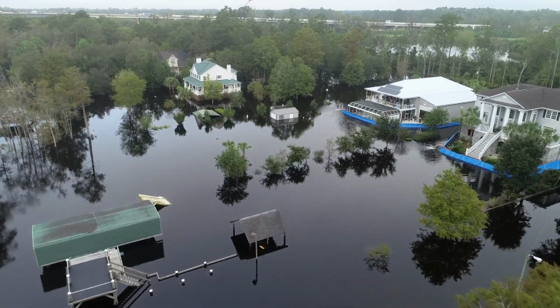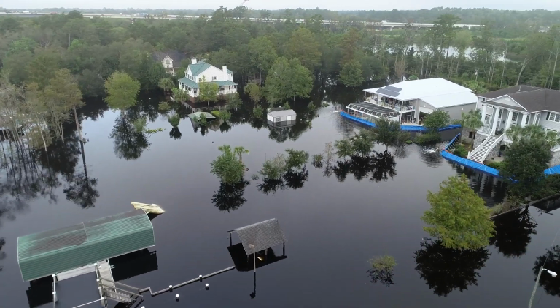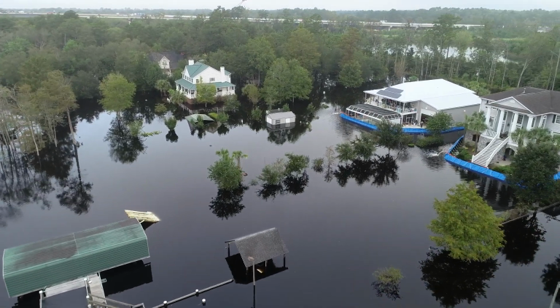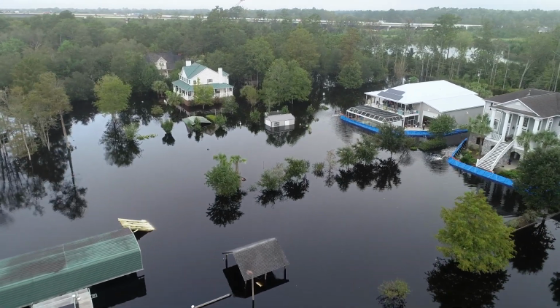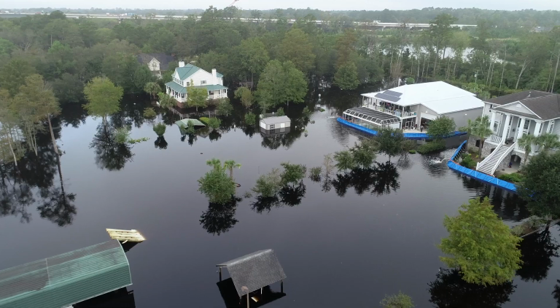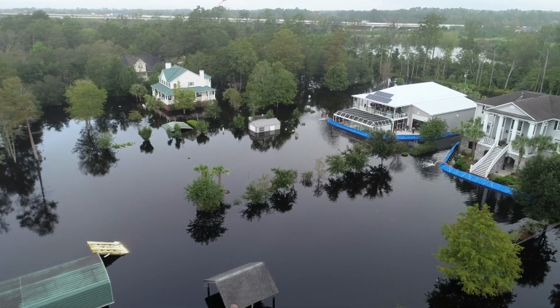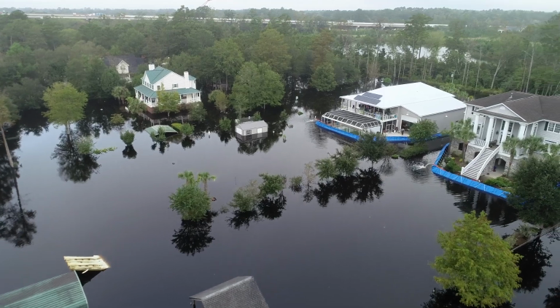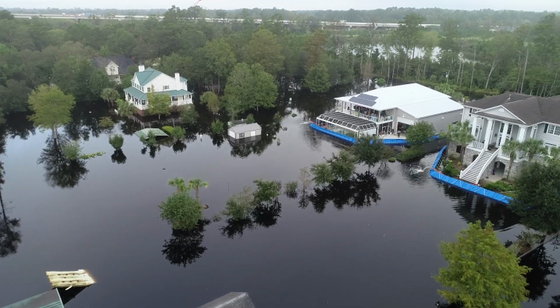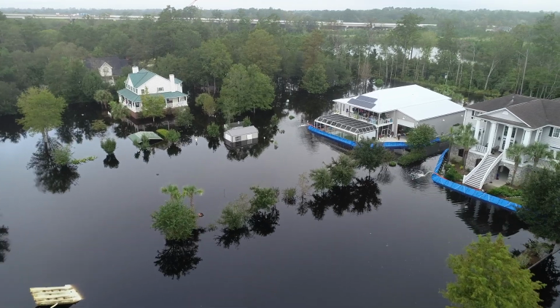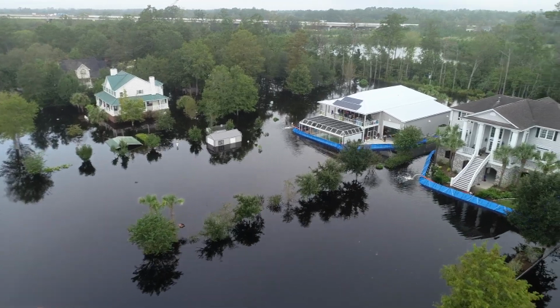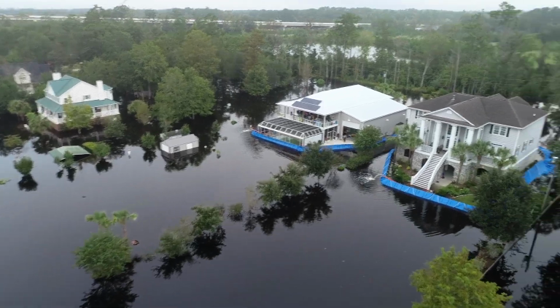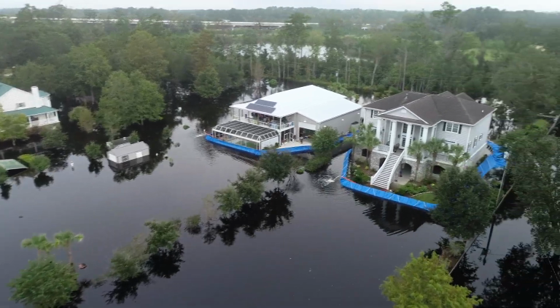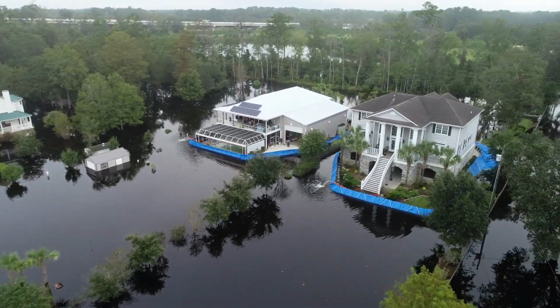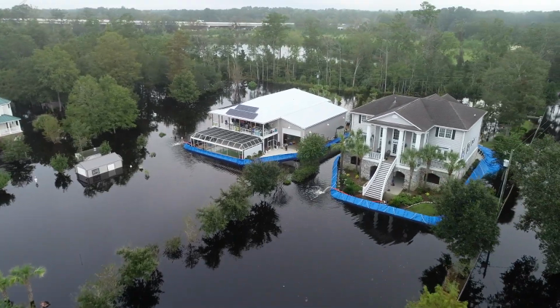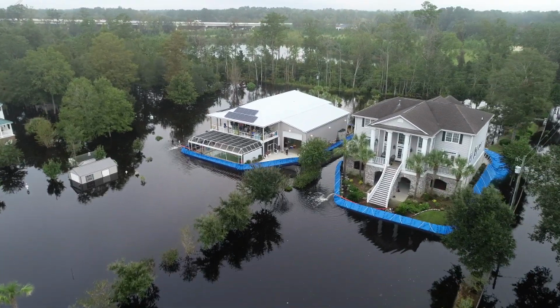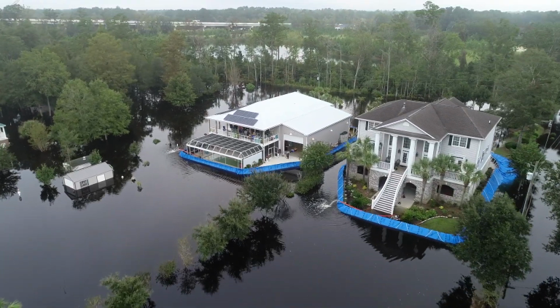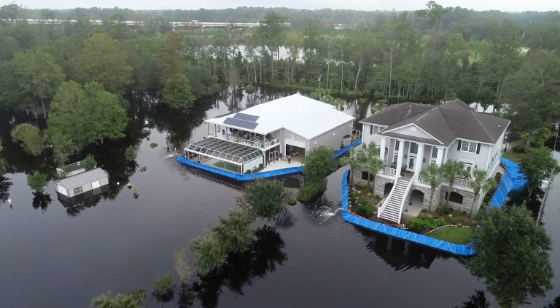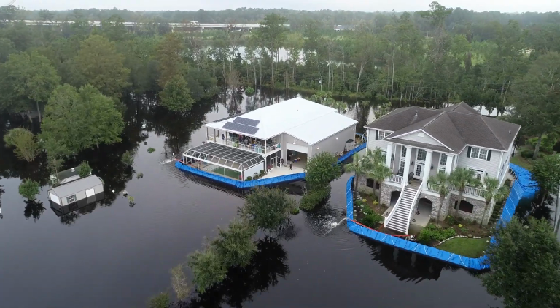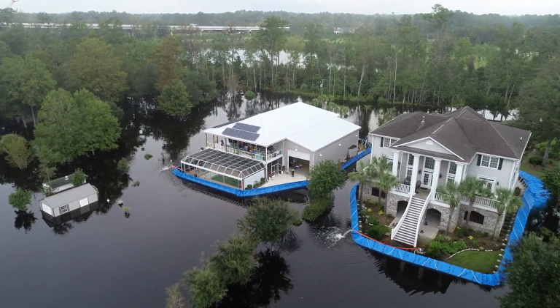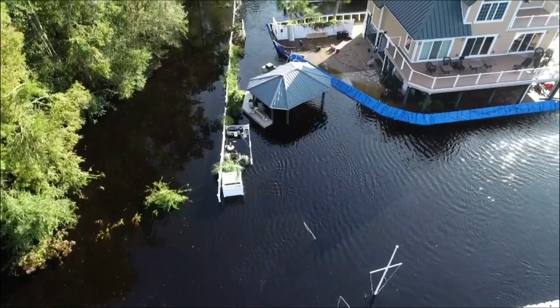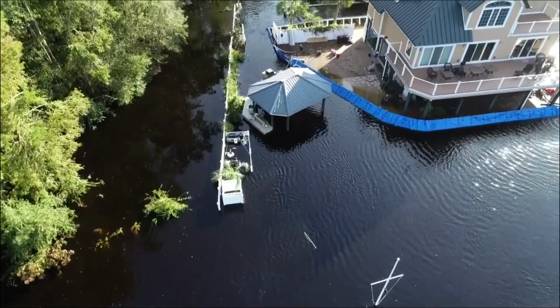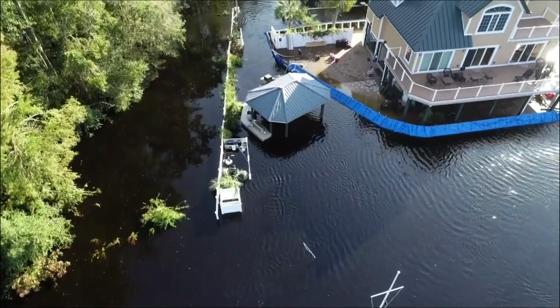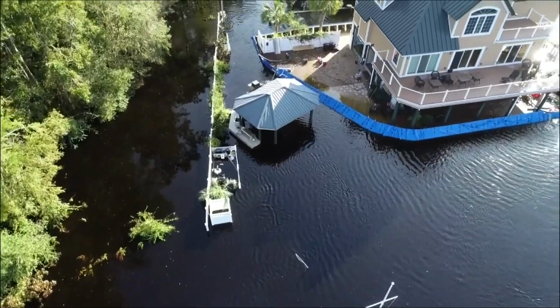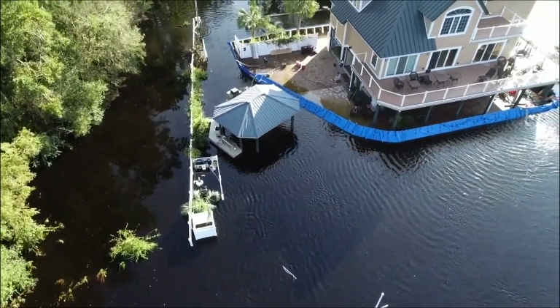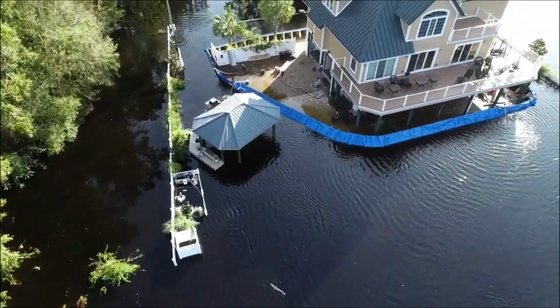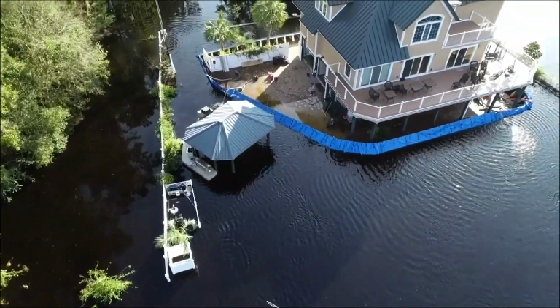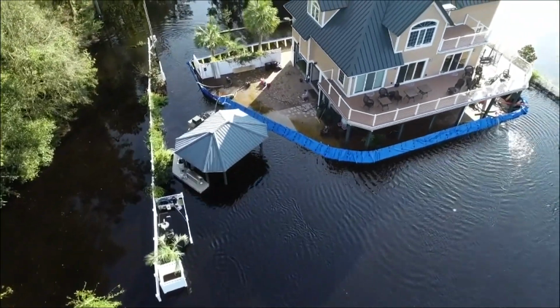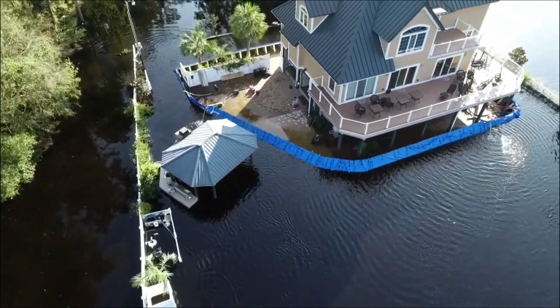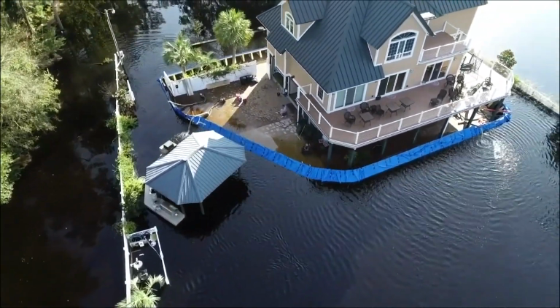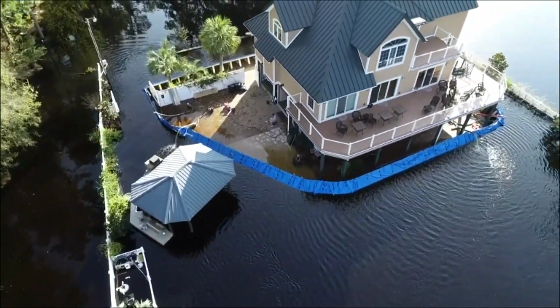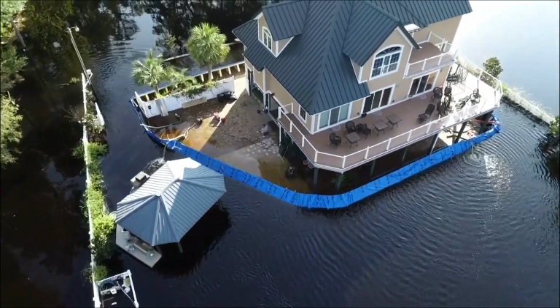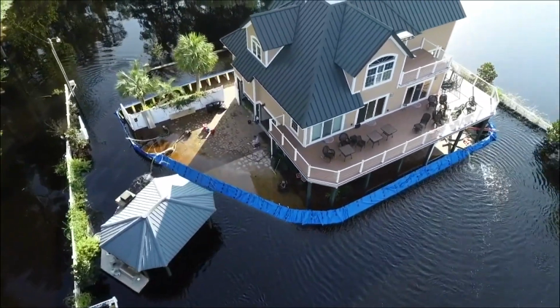But for a few prepared homeowners, things looked different. Two houses on Renata Lane in Myrtle Beach and one along the Atlantic Intracoastal Waterway had taken proactive steps to stay dry.